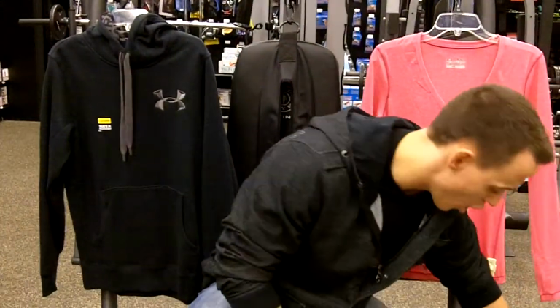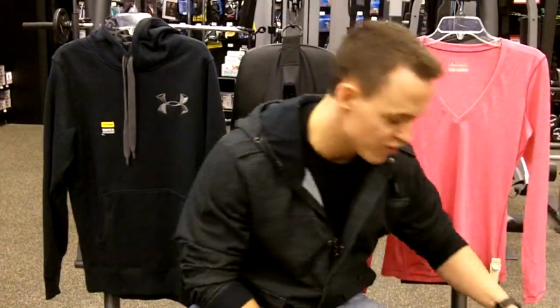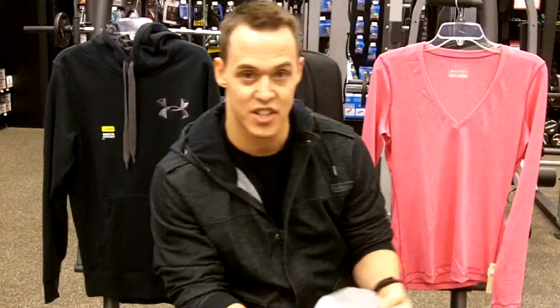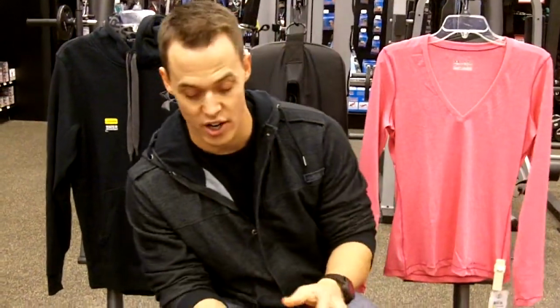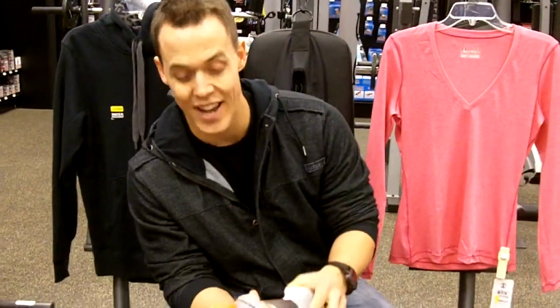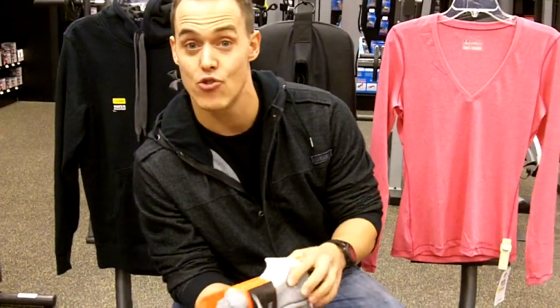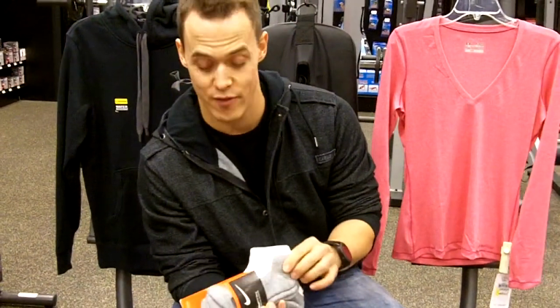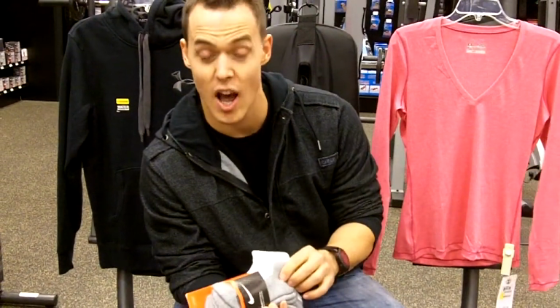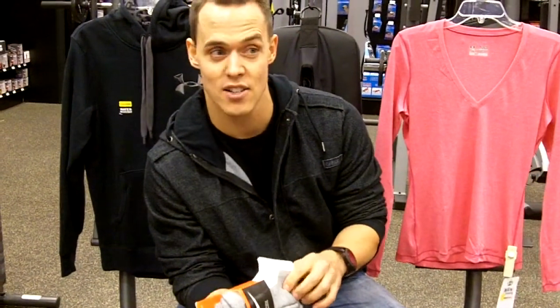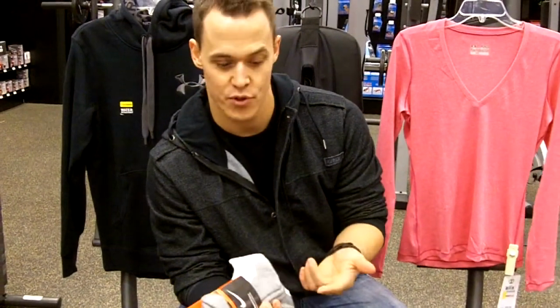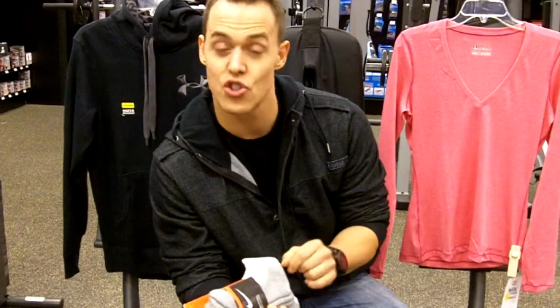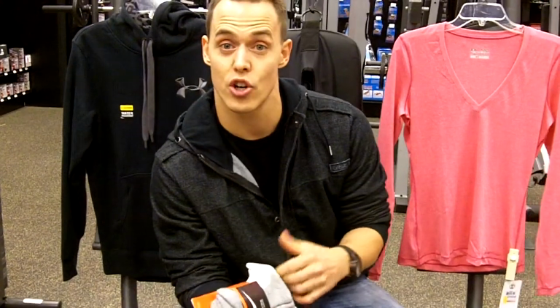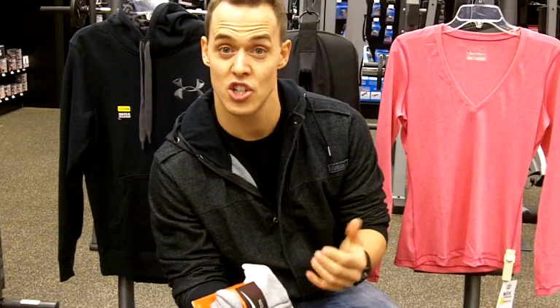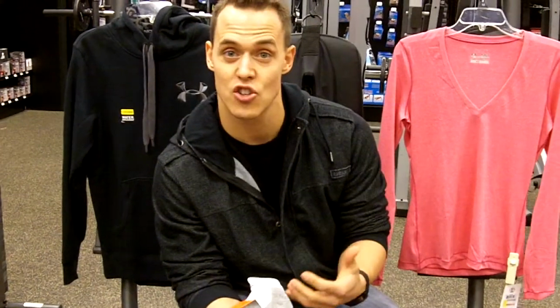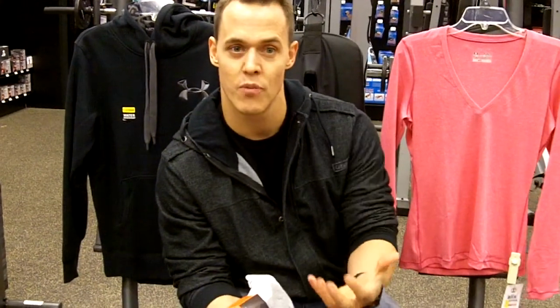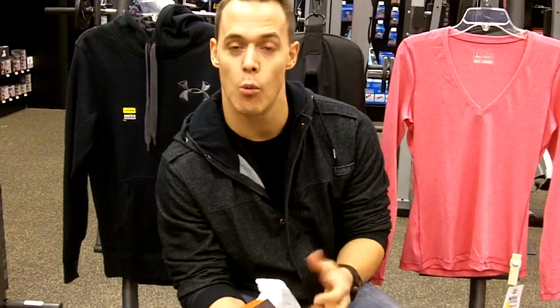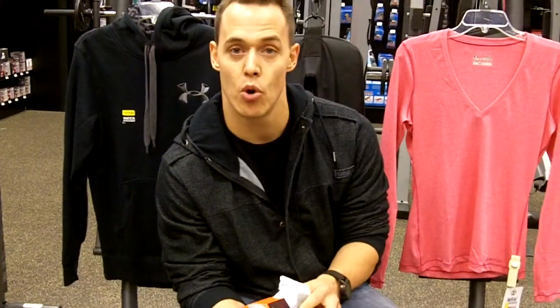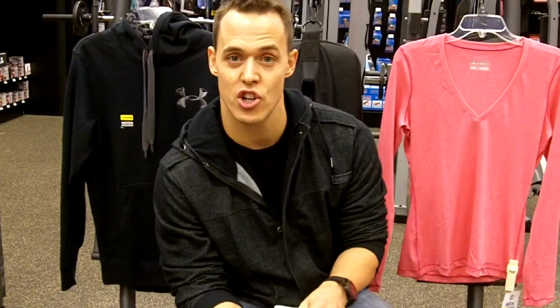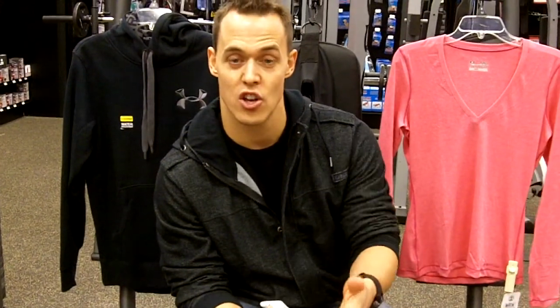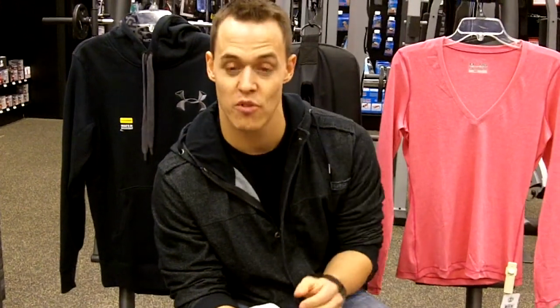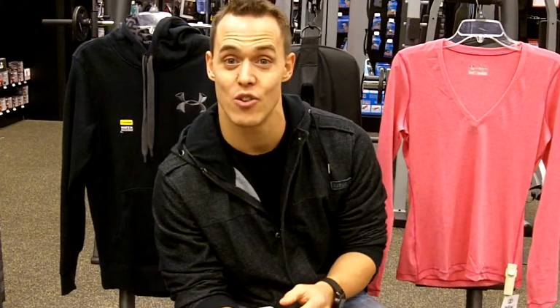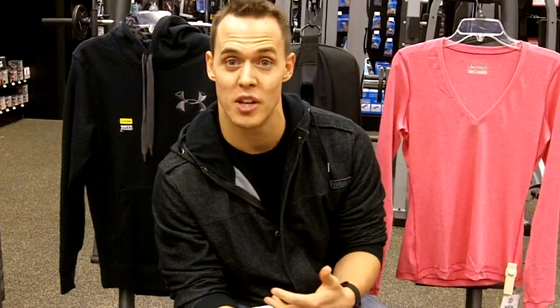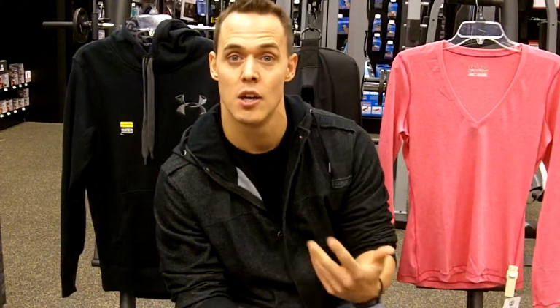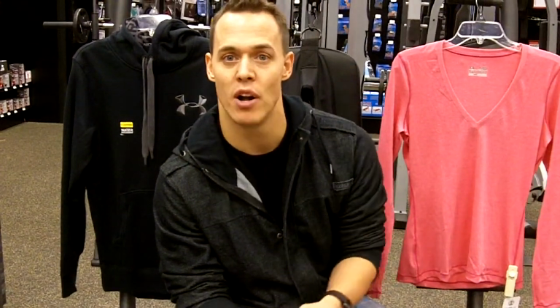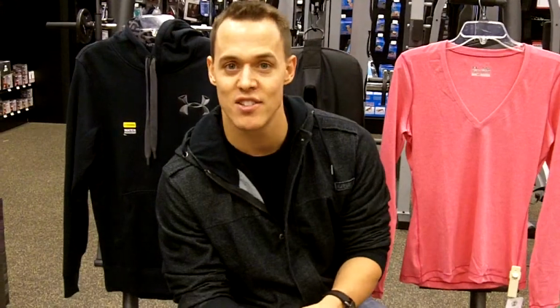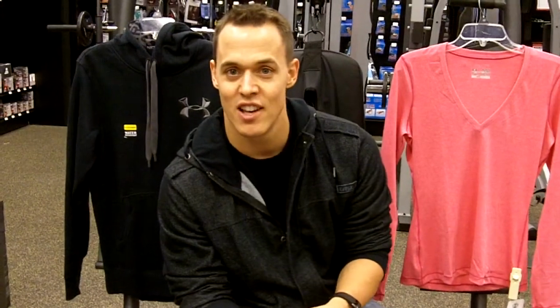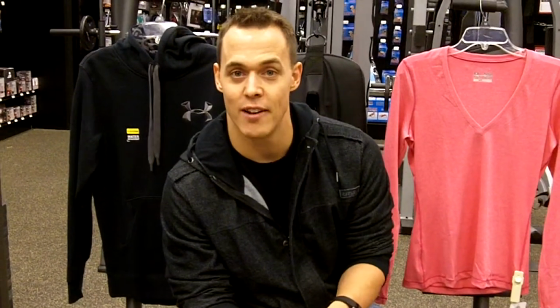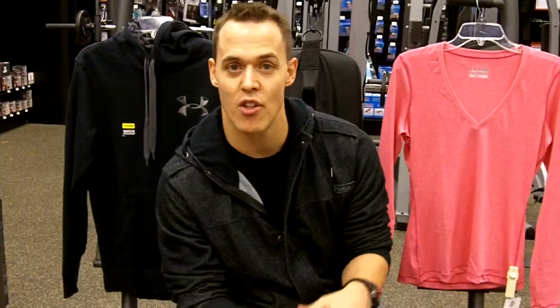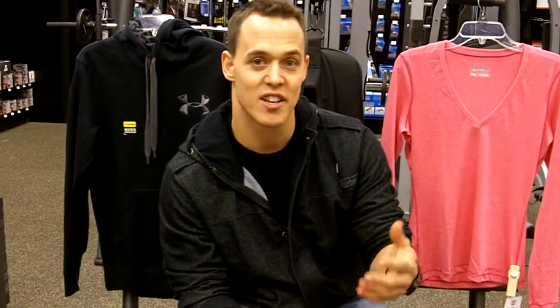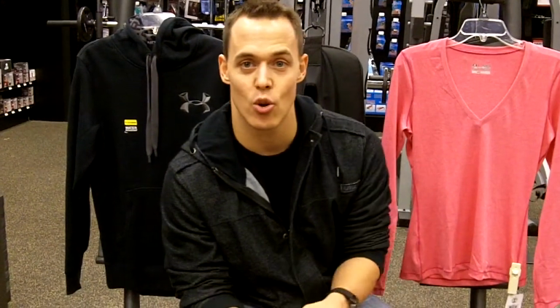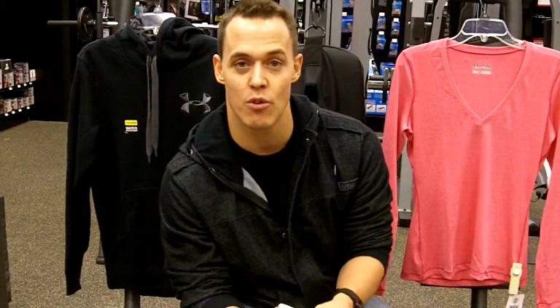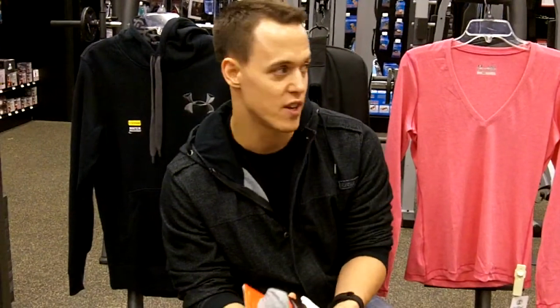You've also got the Nike Dry Fit socks. They're cushioned, they help with moisture, and they also prevent you from getting bunions and other issues going on with your feet.